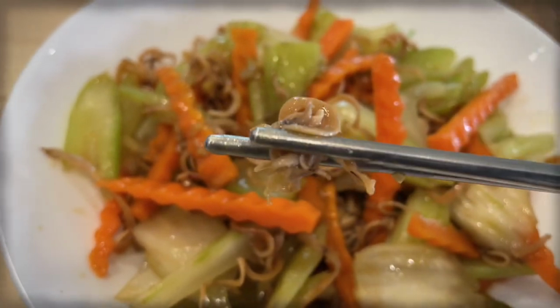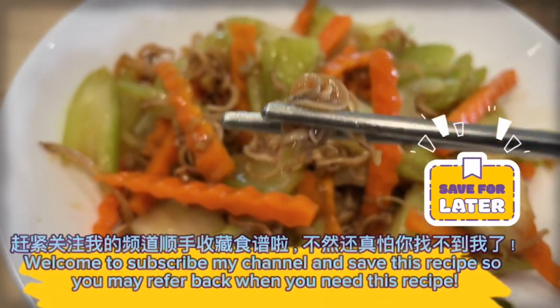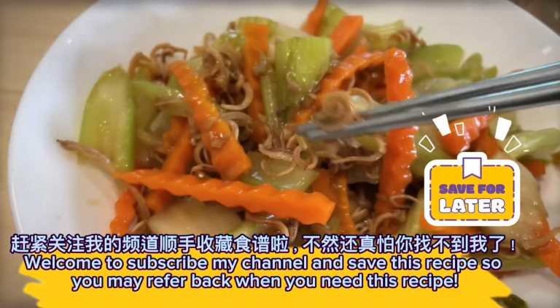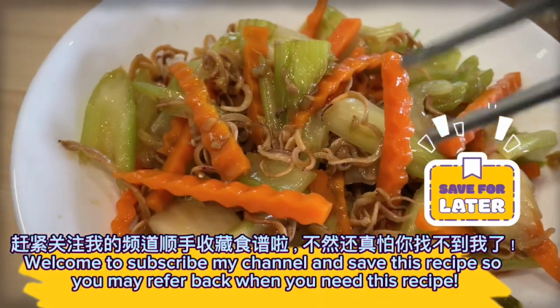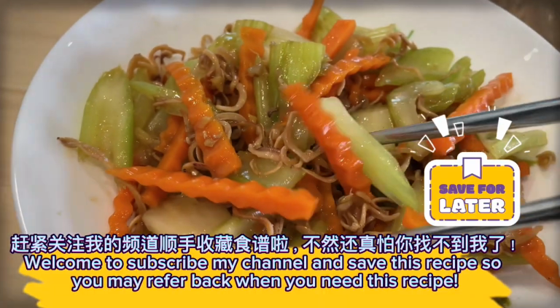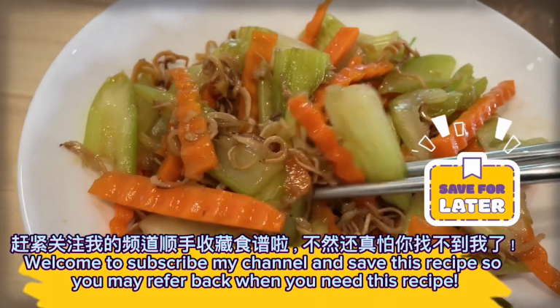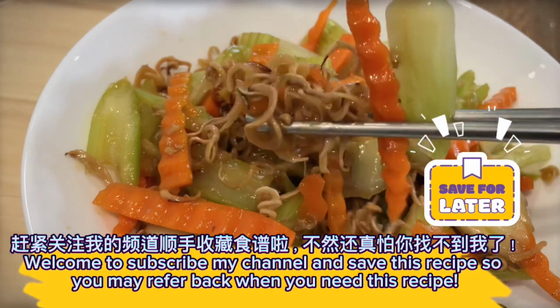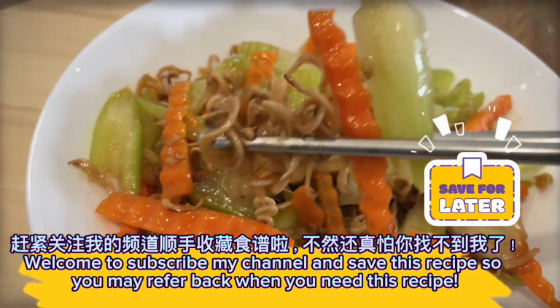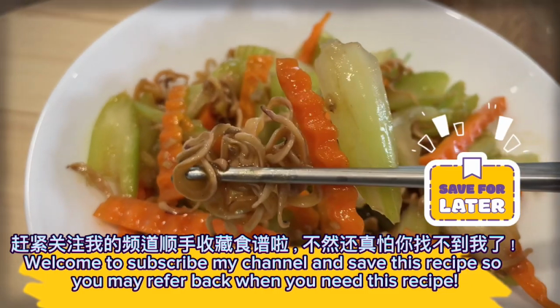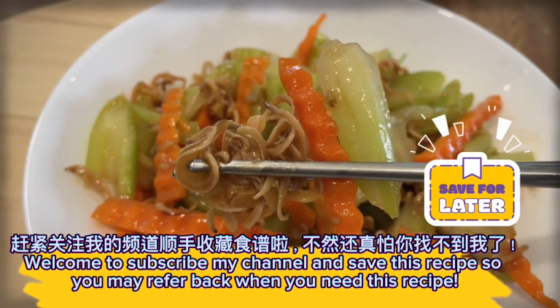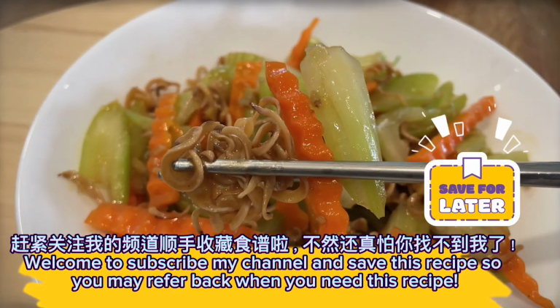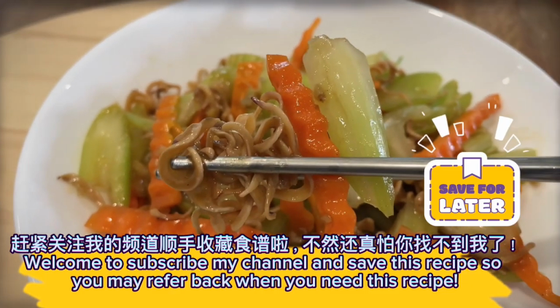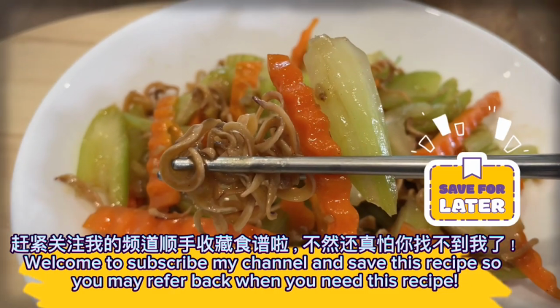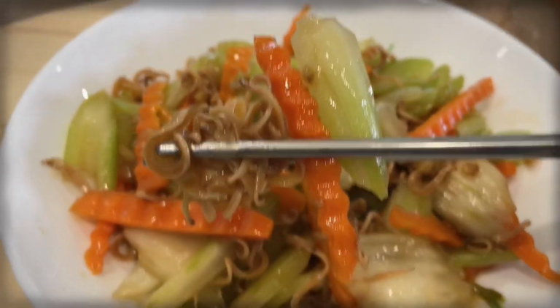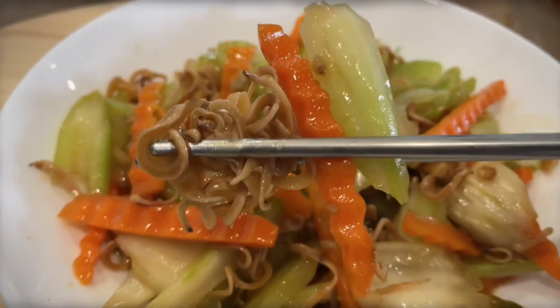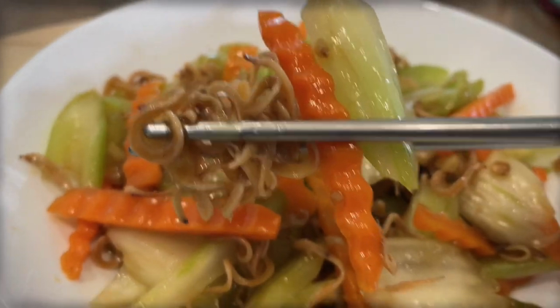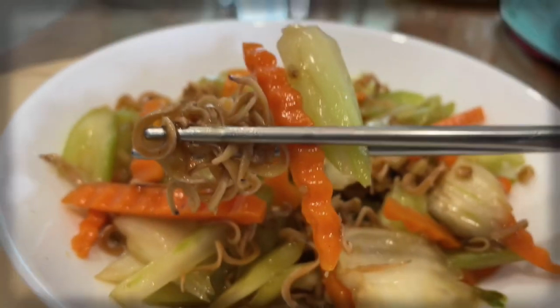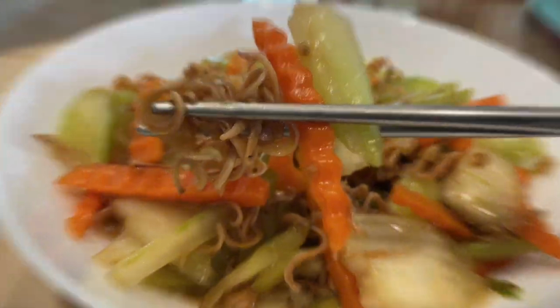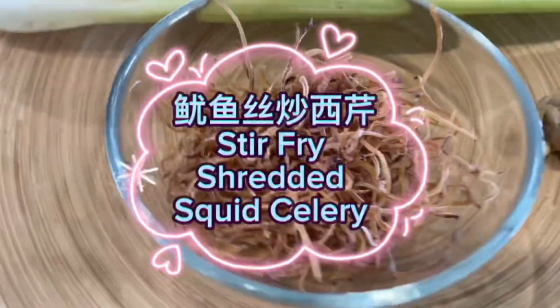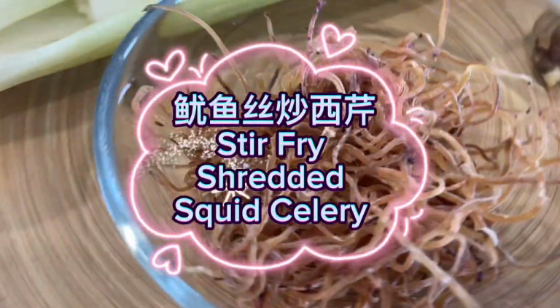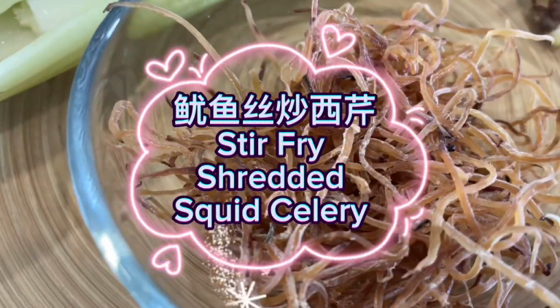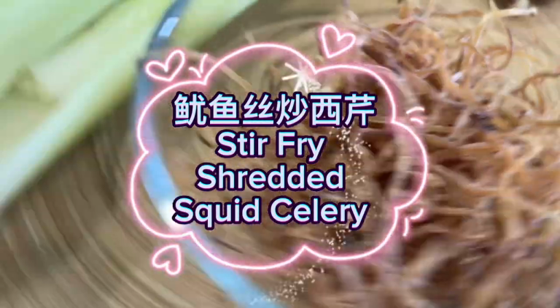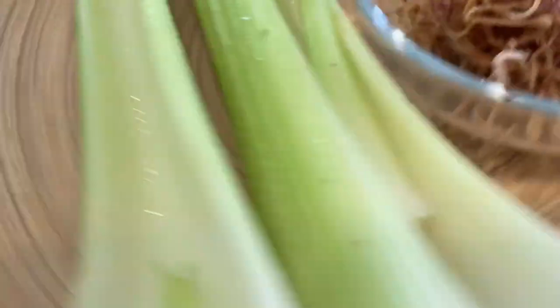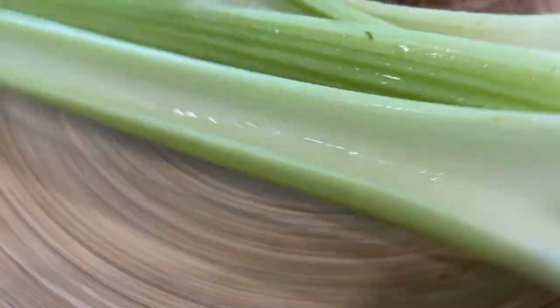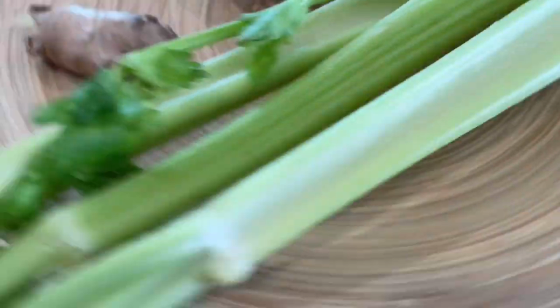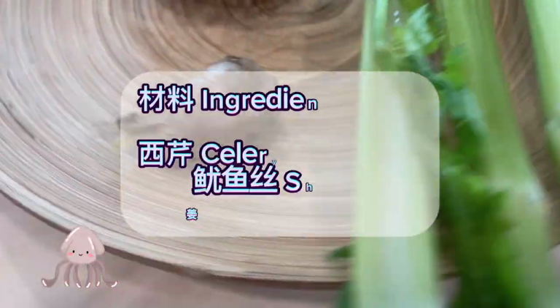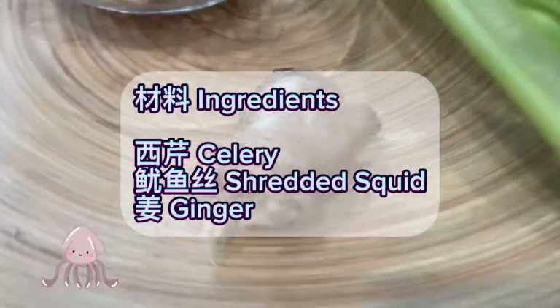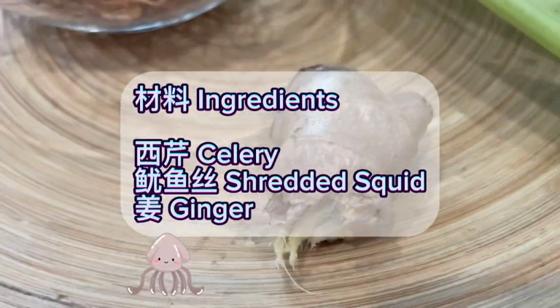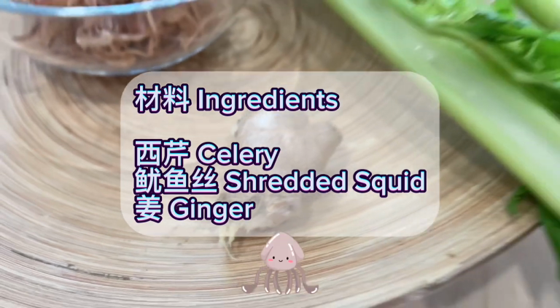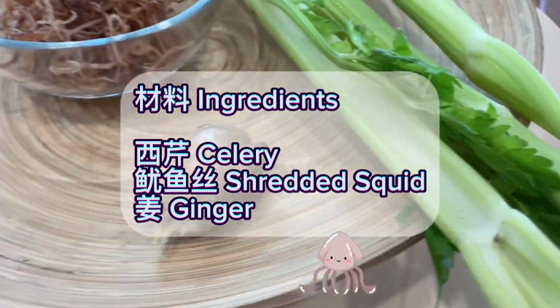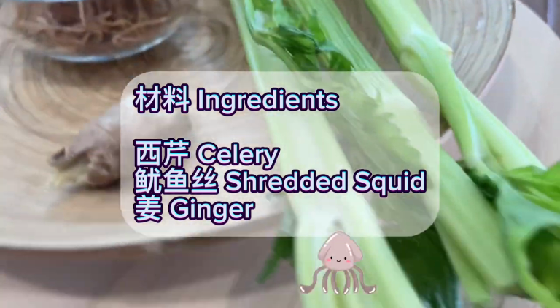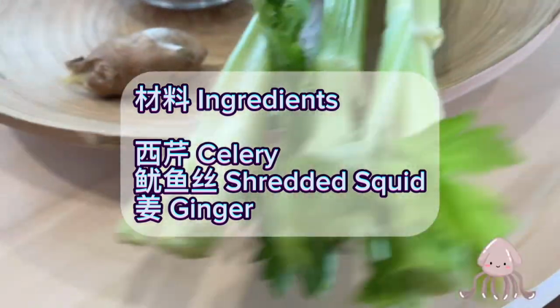Welcome to subscribe to my channel and save this recipe so you may refer back when you need it. Stir fry shredded squid celery ingredients: celery, shredded squid, and ginger.